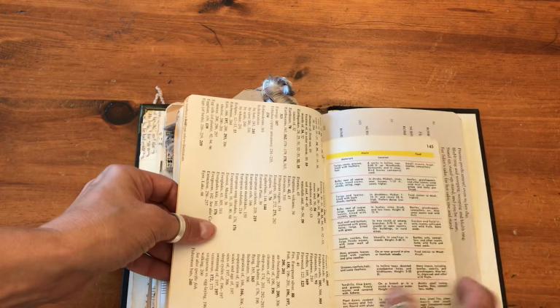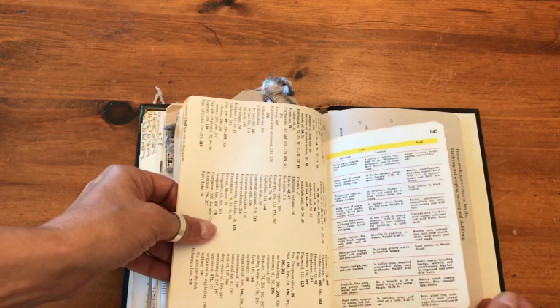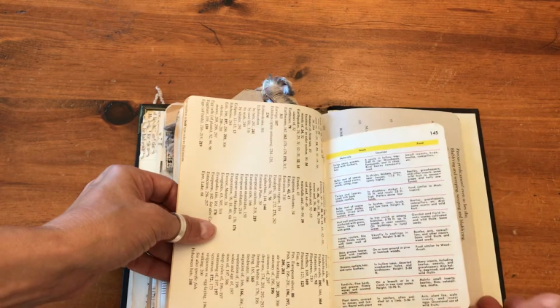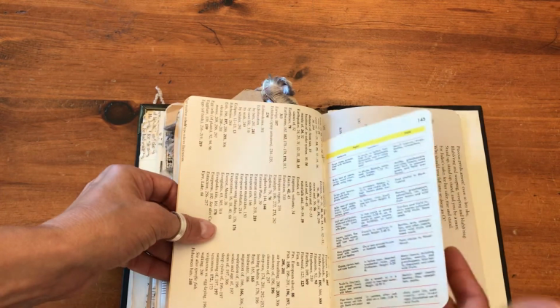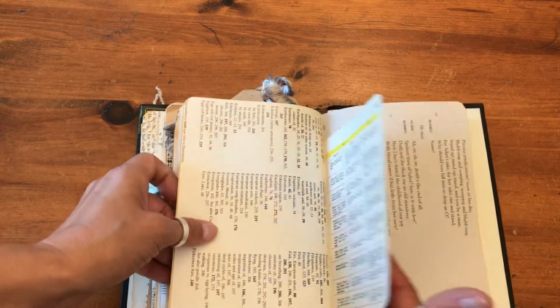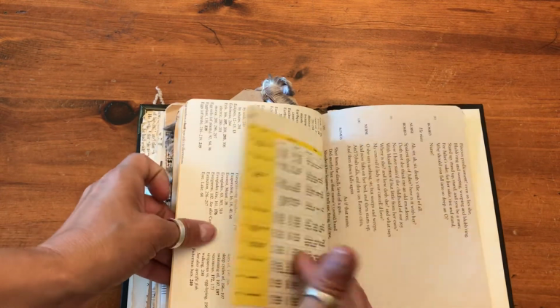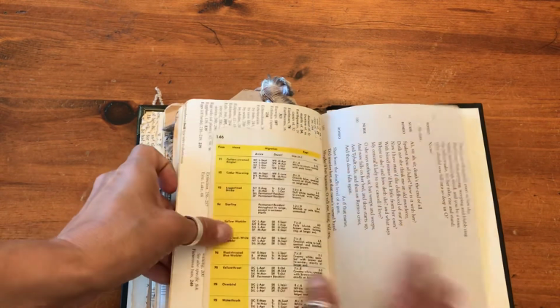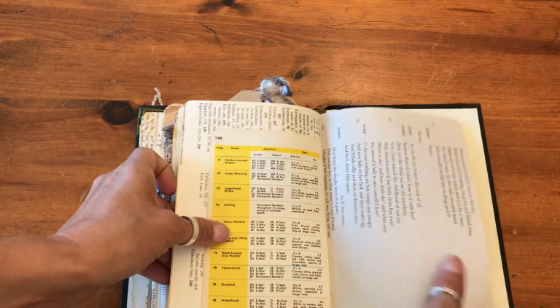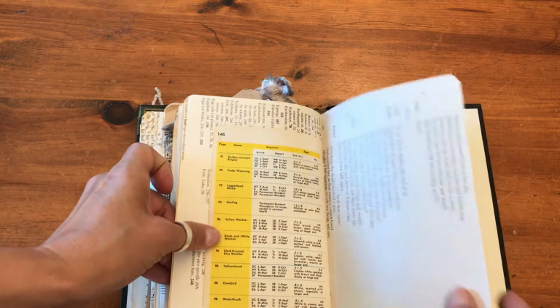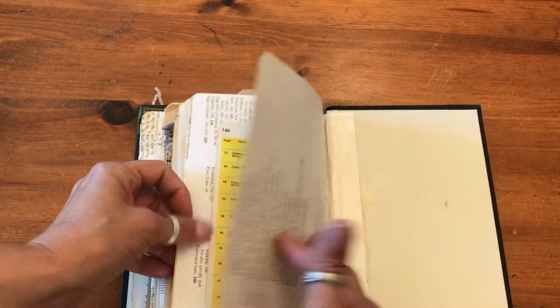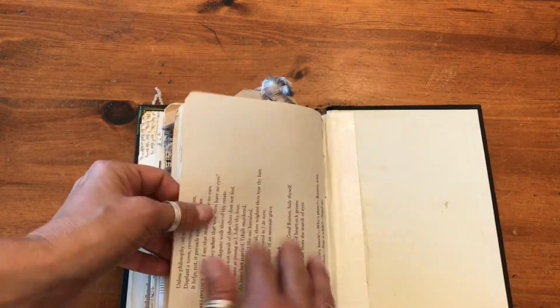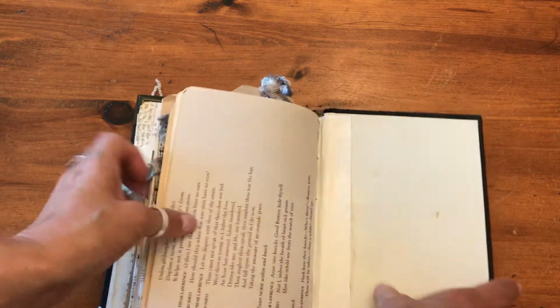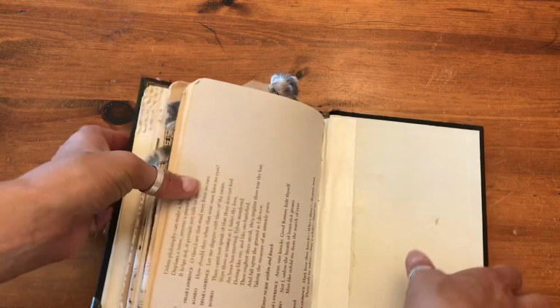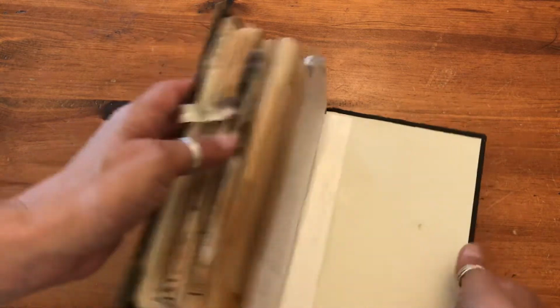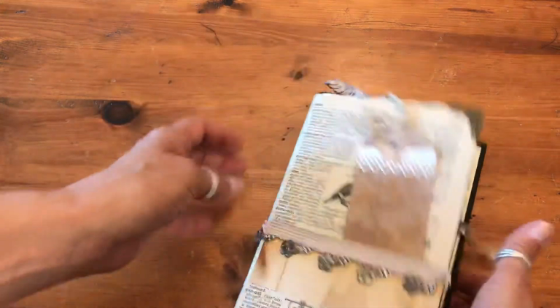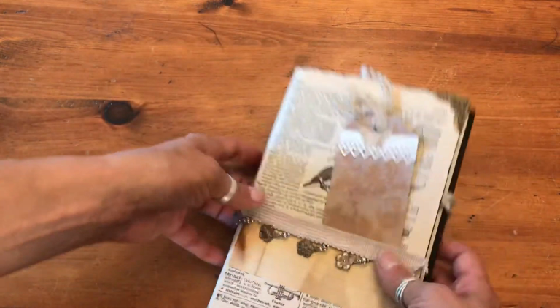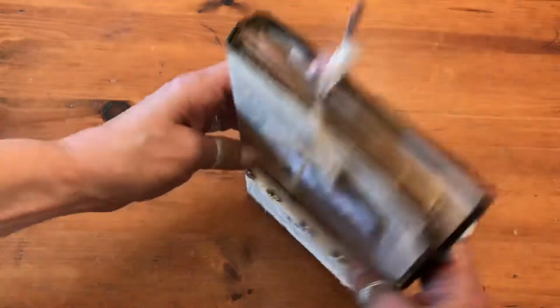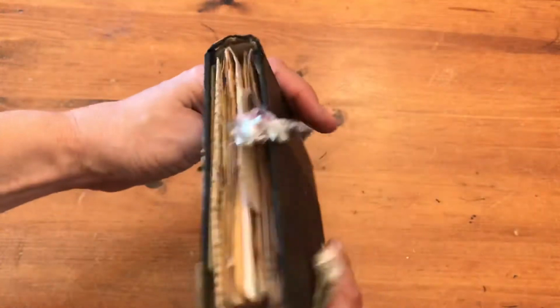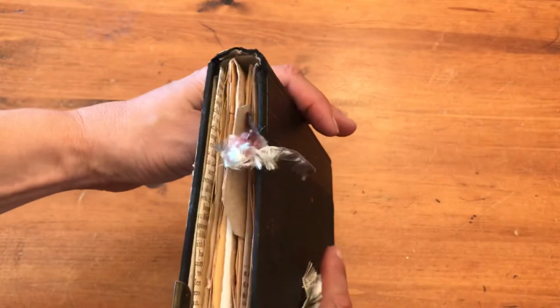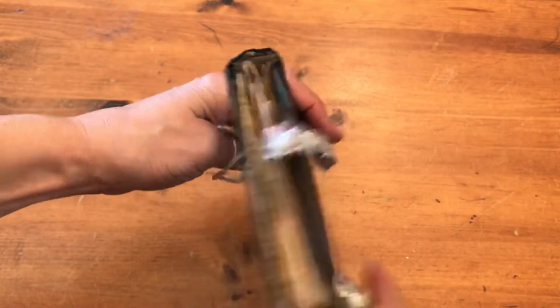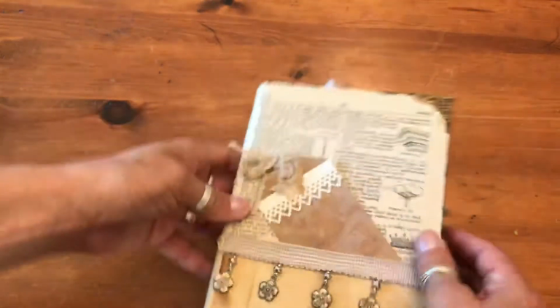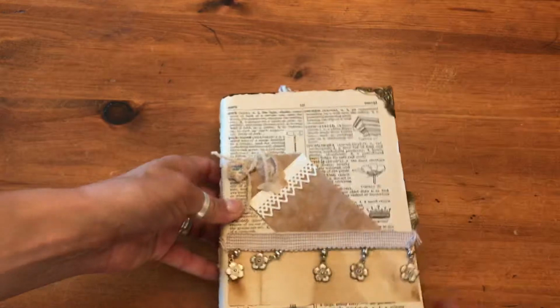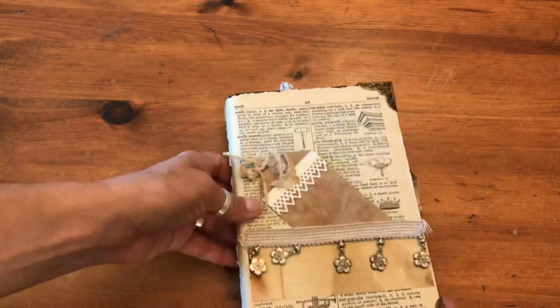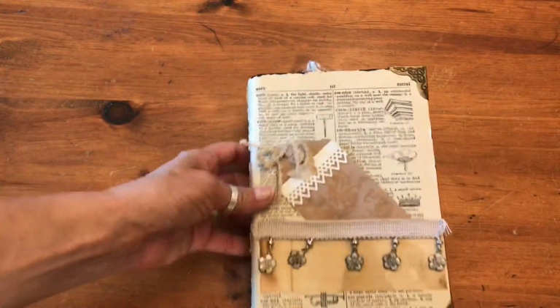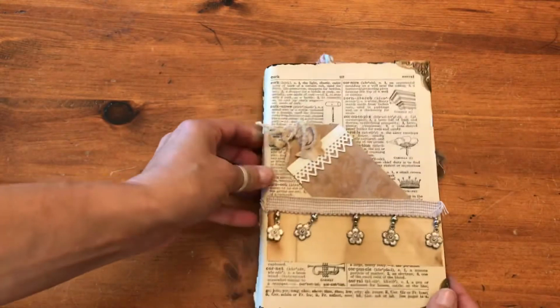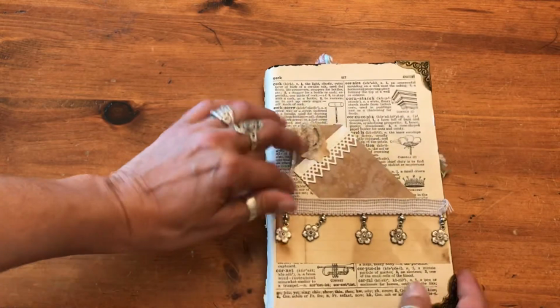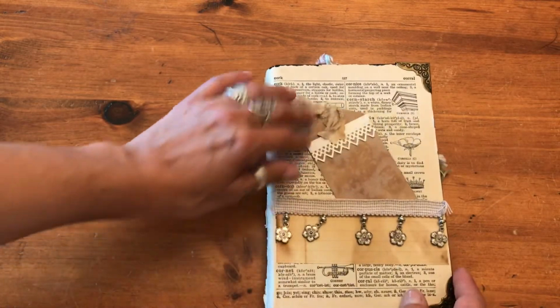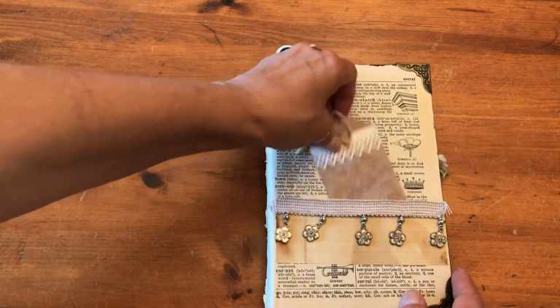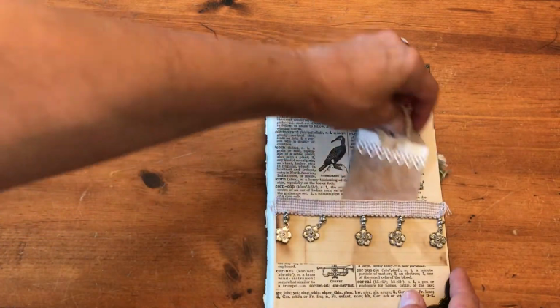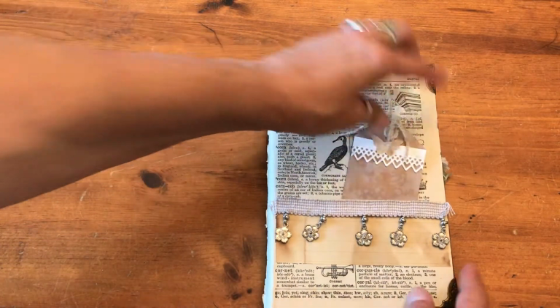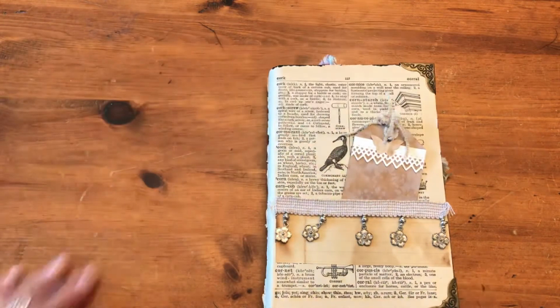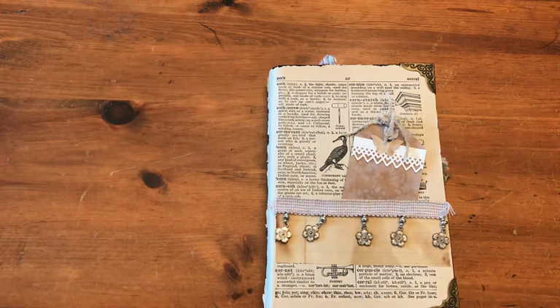And there's another page out of that bird book, more of that script, and then we're at the back of the book. So this is an 80-page journal and it is going for $50 — first come, first enjoy.